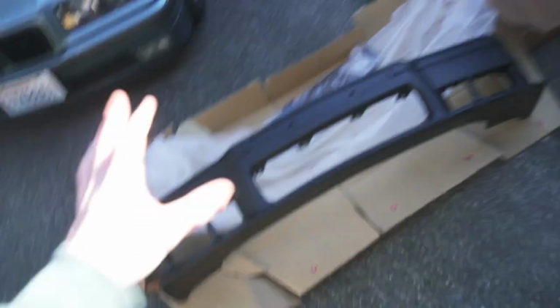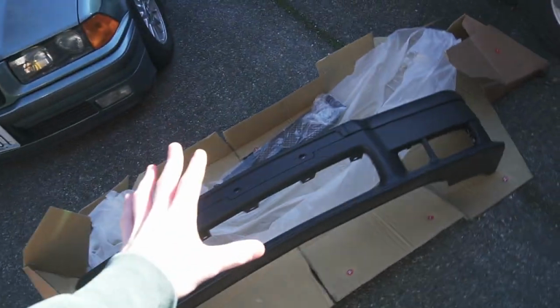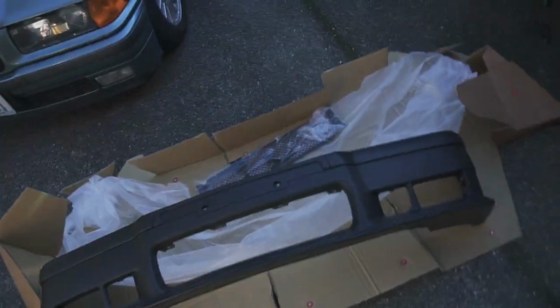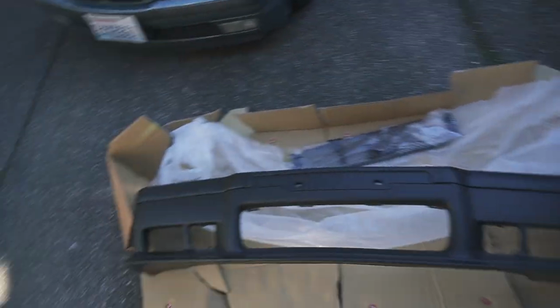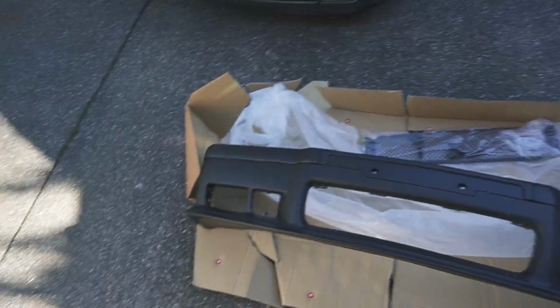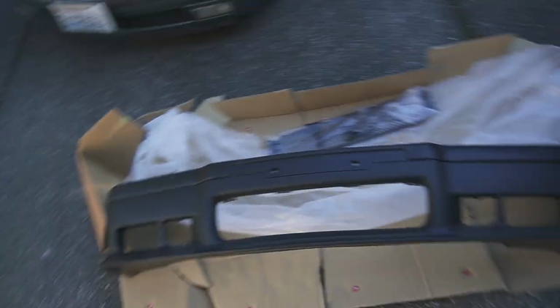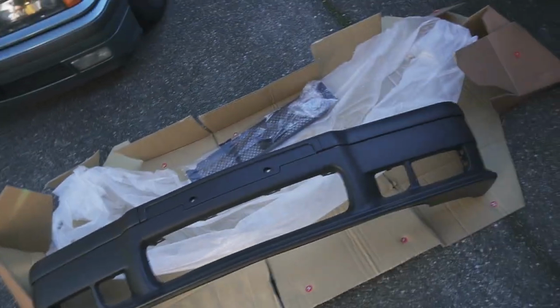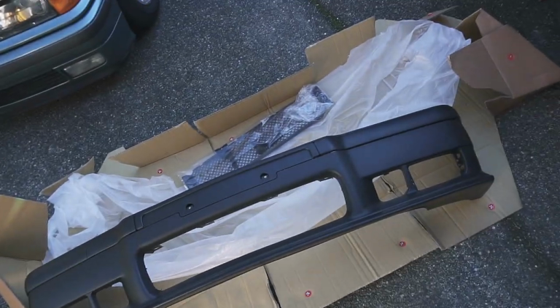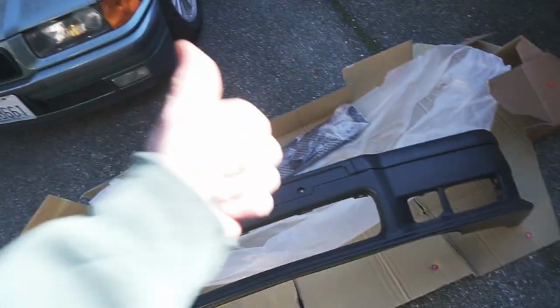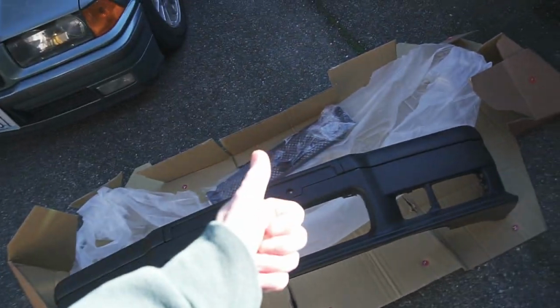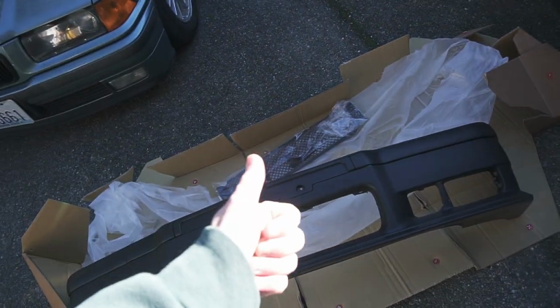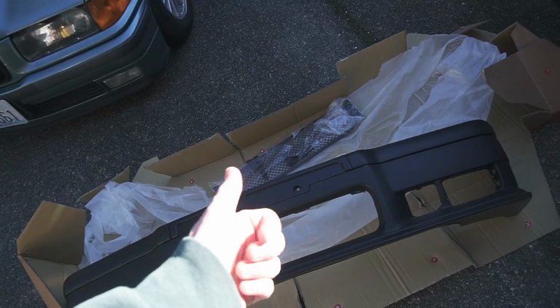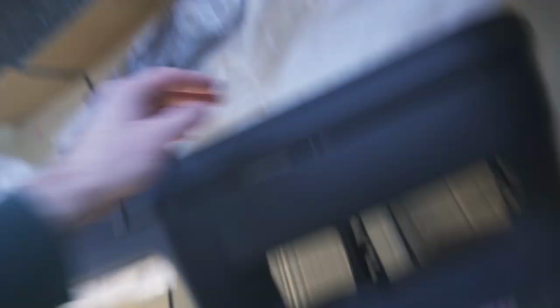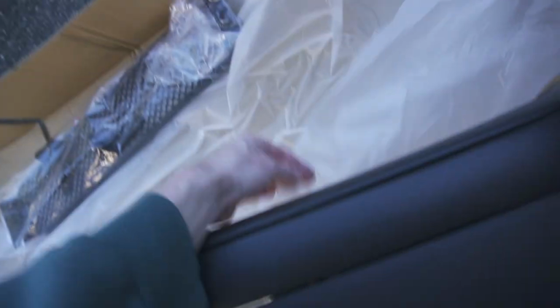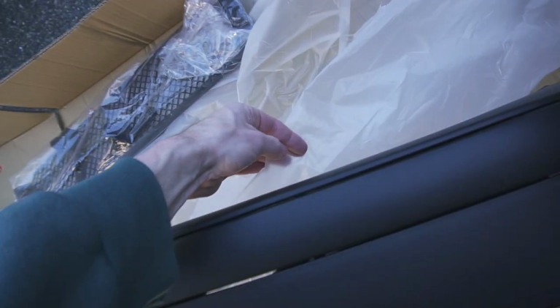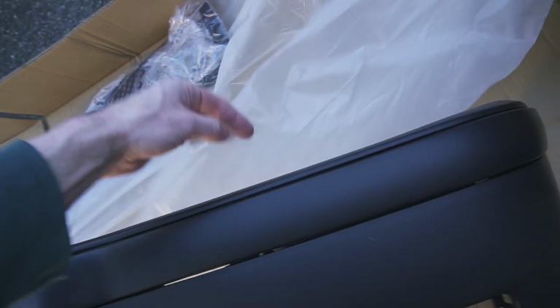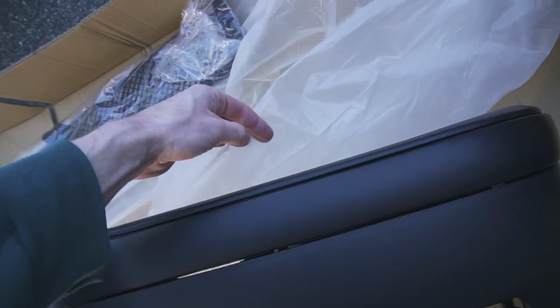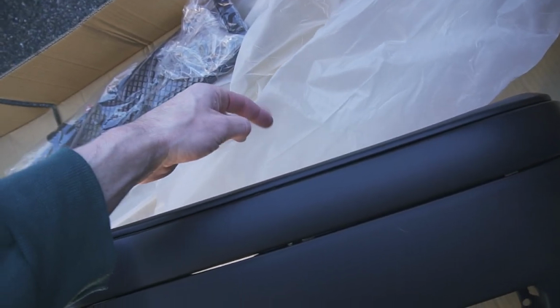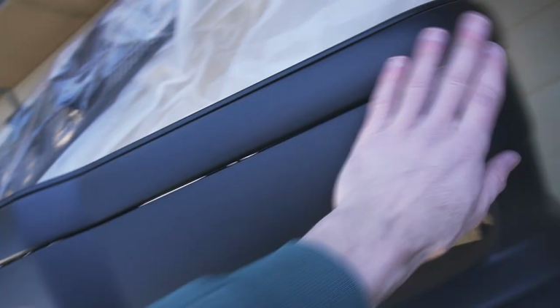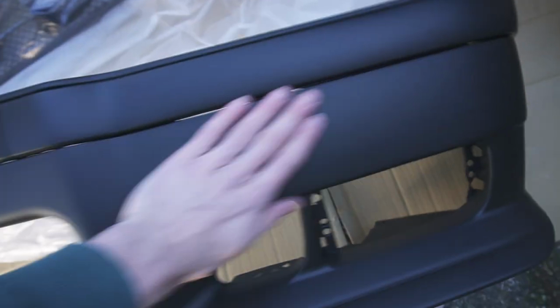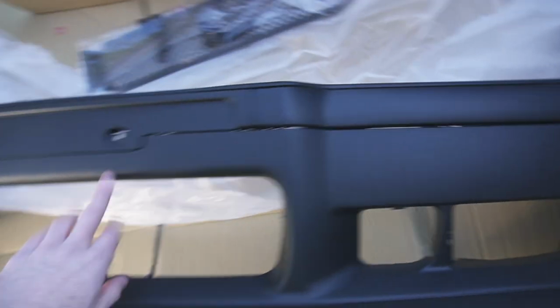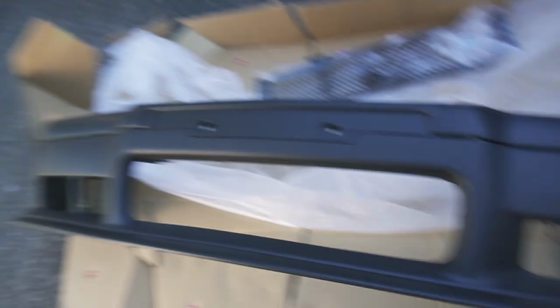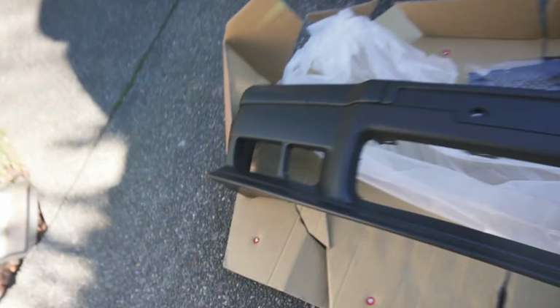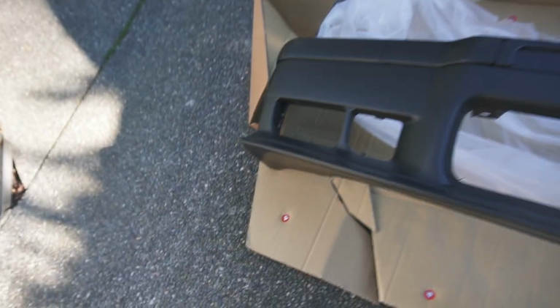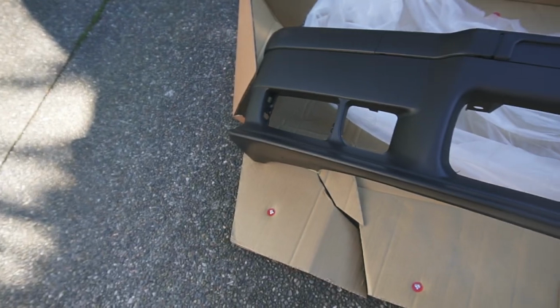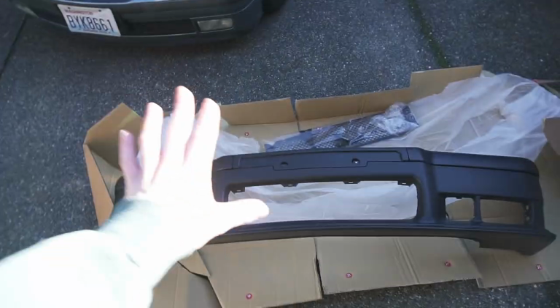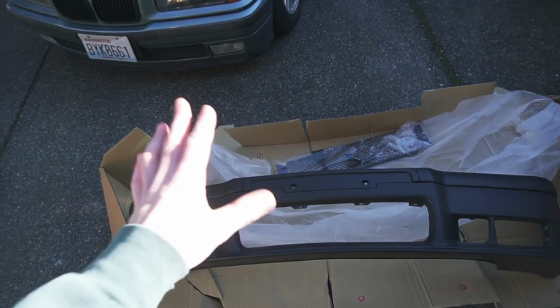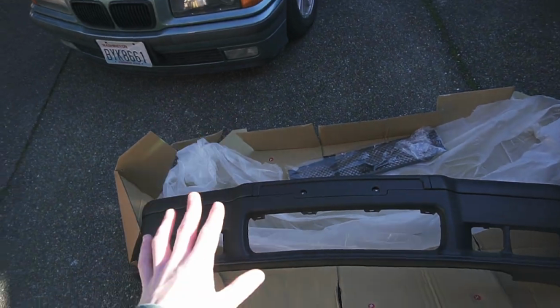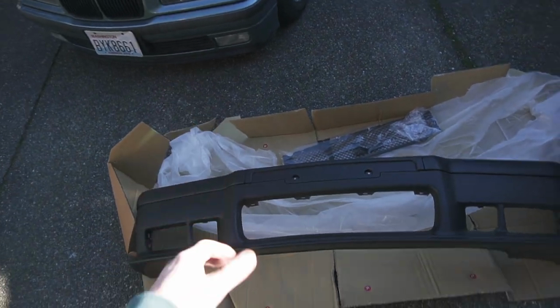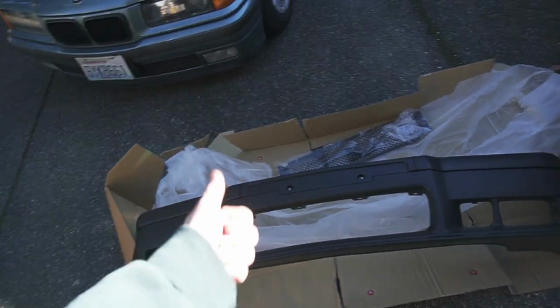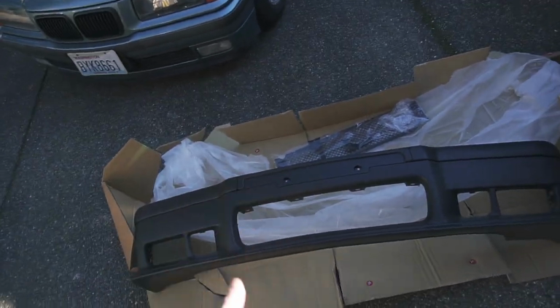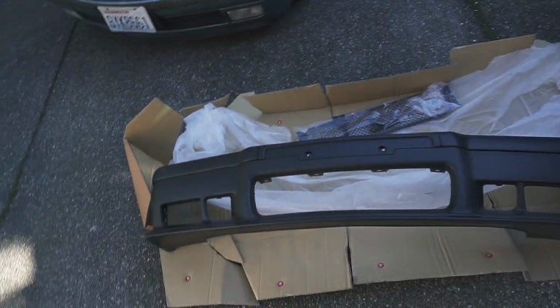All in all, I think this came excellently packaged, especially given the price point. The plastic they used is nice and thick, and the plastic quality seems pretty nice. Overall, all things considered, I'd give it a thumbs up.